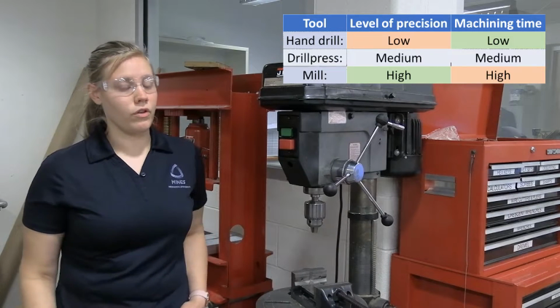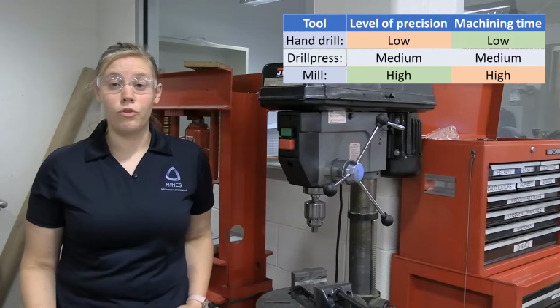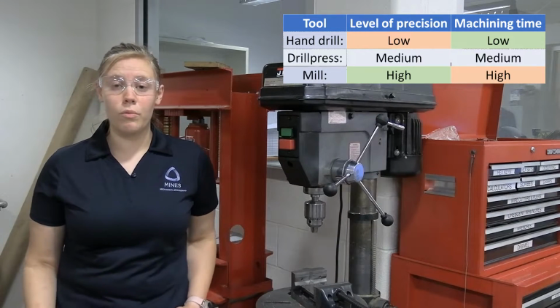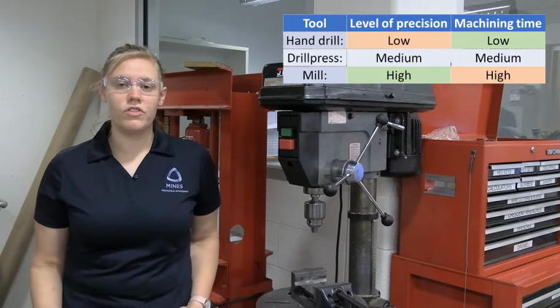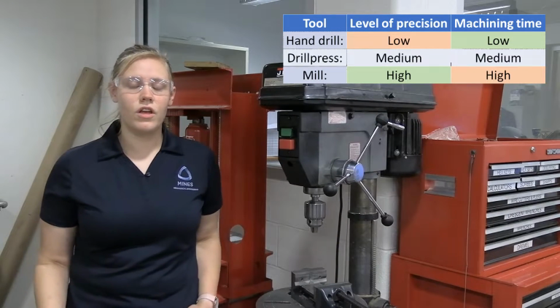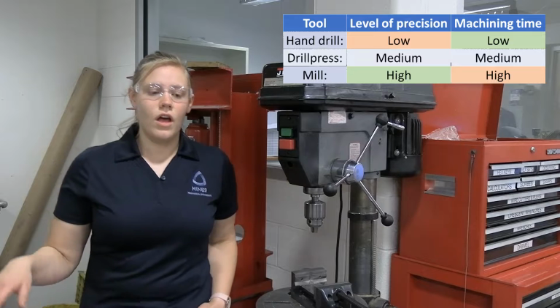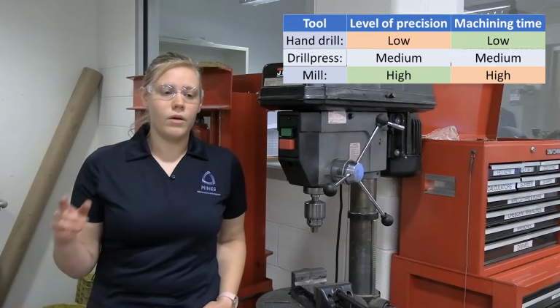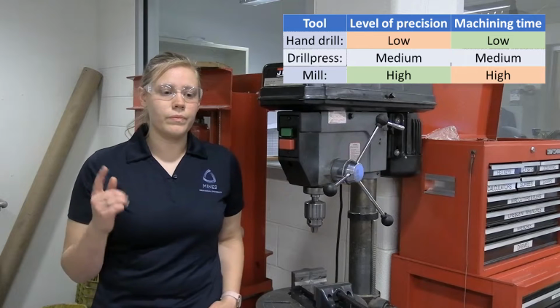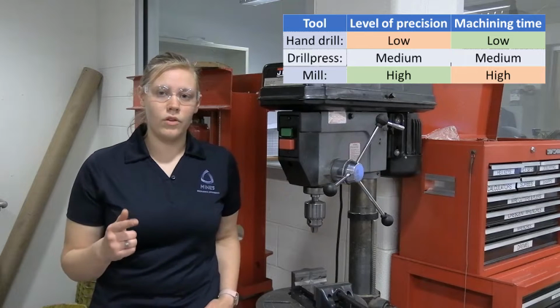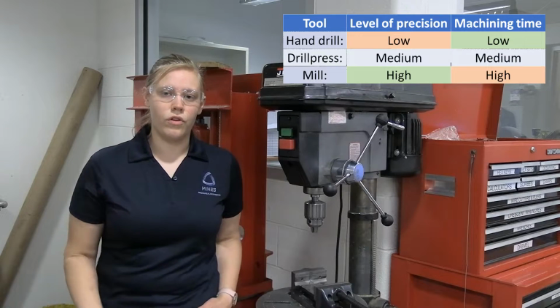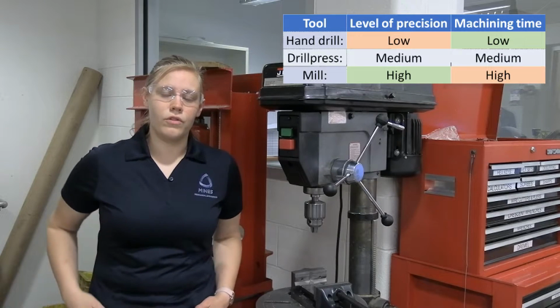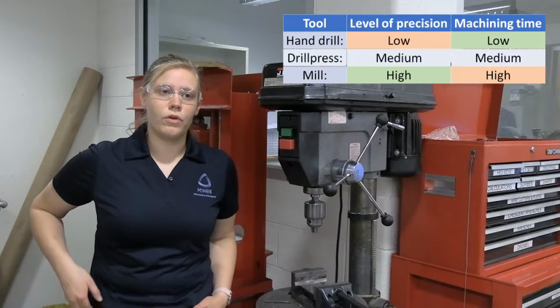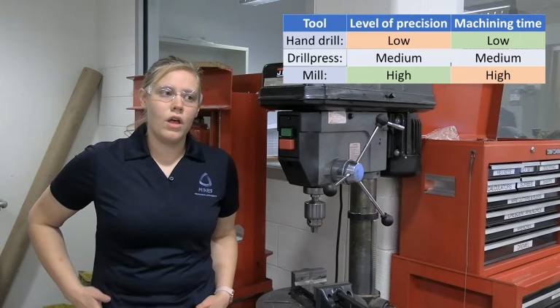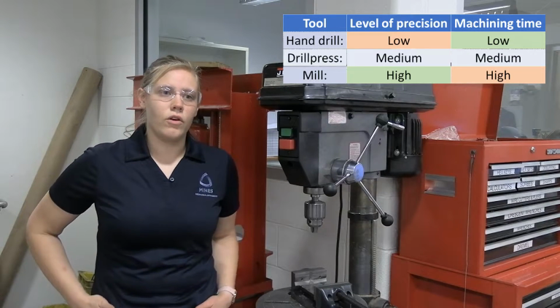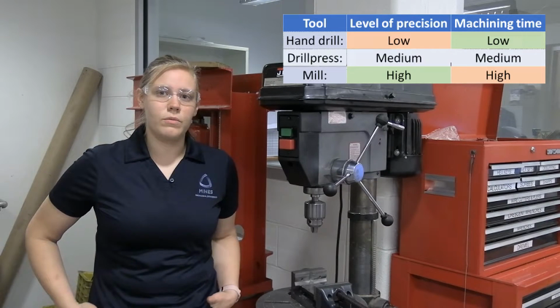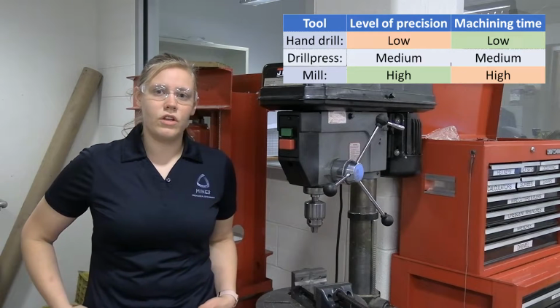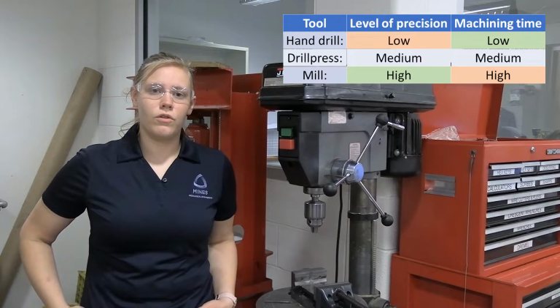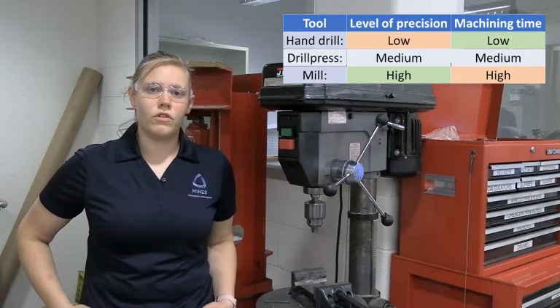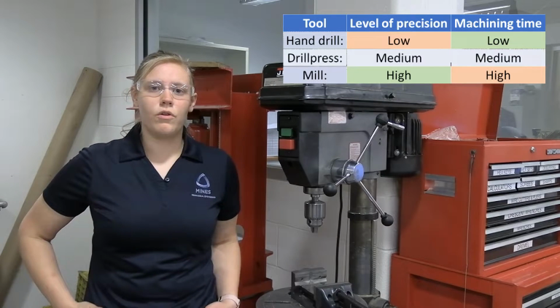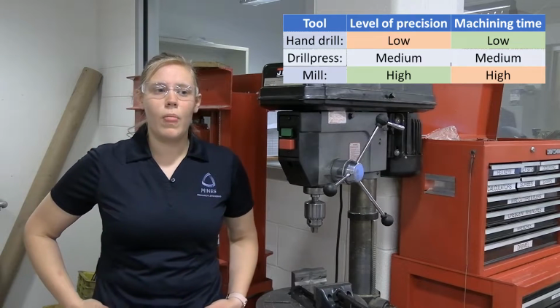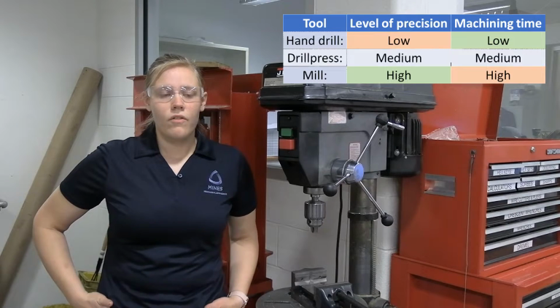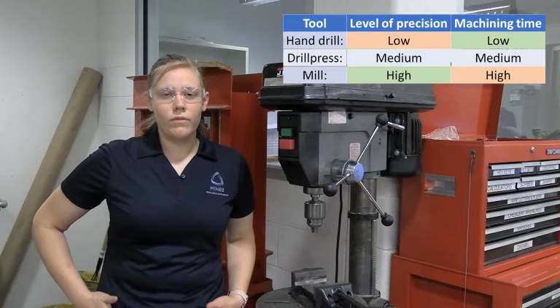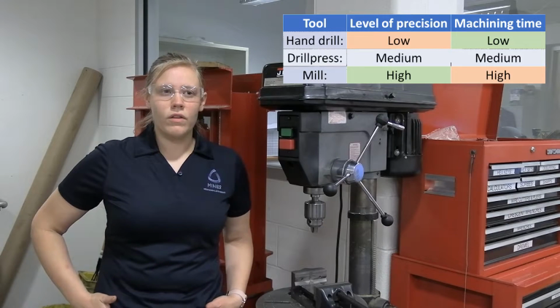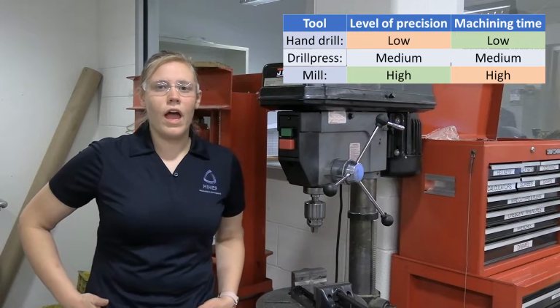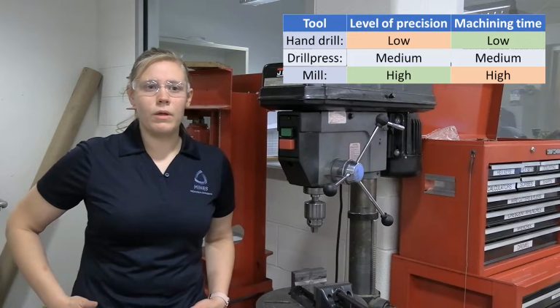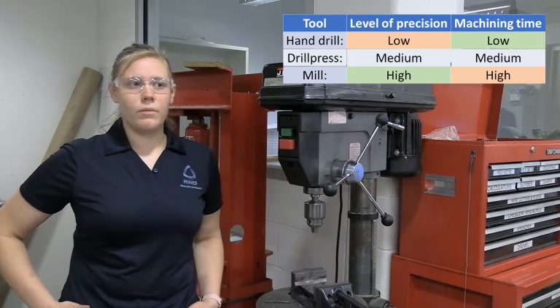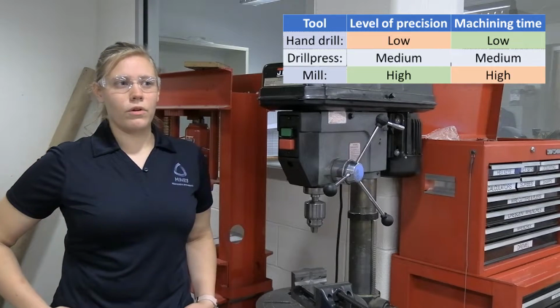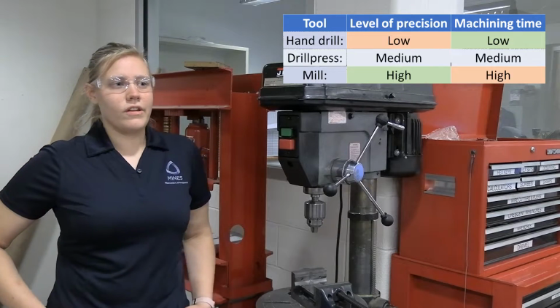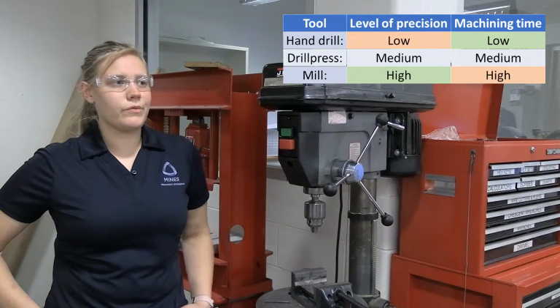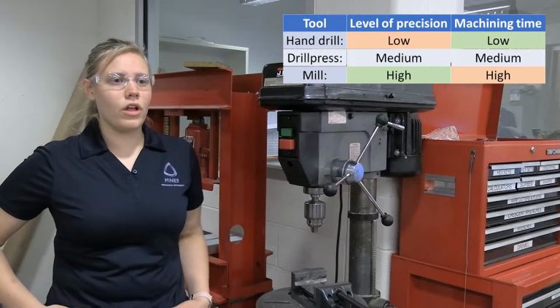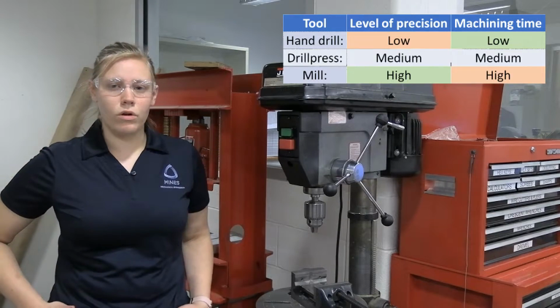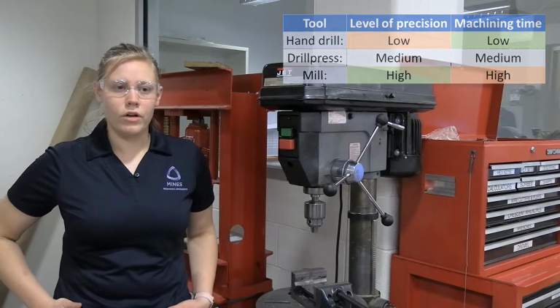If we are looking for super low precision, hand drills are always useful. So this machine is used basically for that heavy middle ground in order to drill a hole in a part.